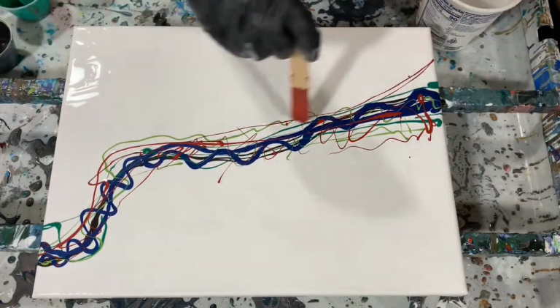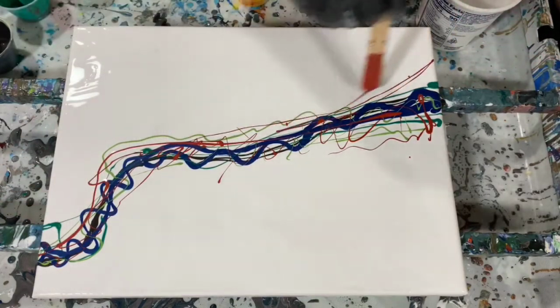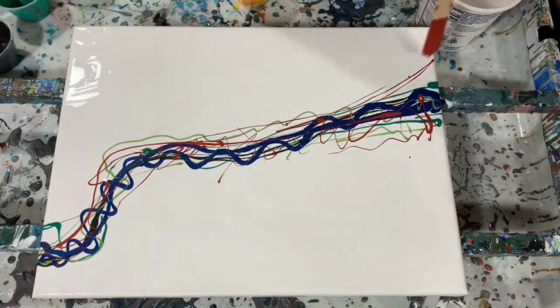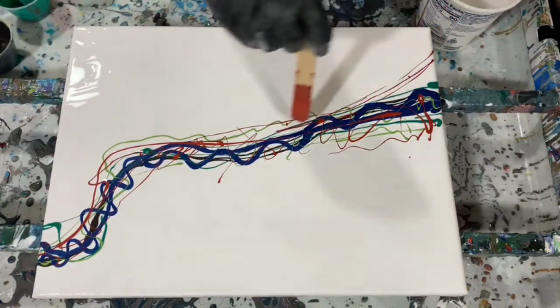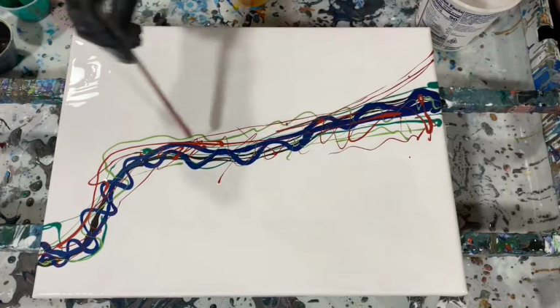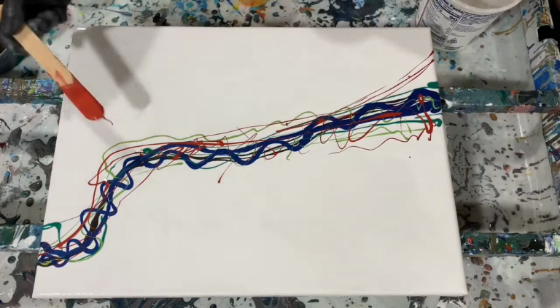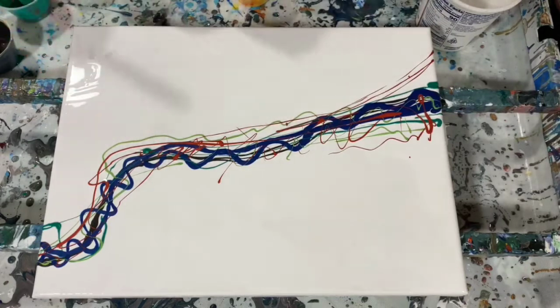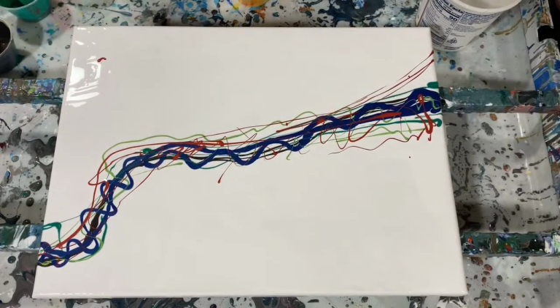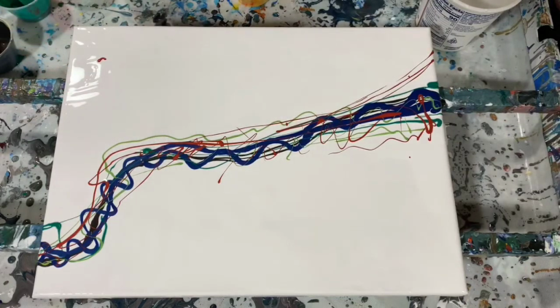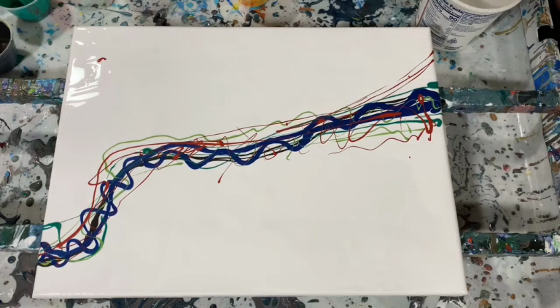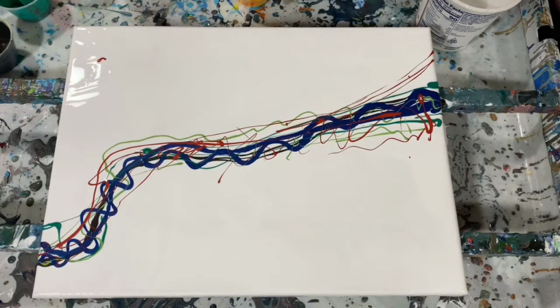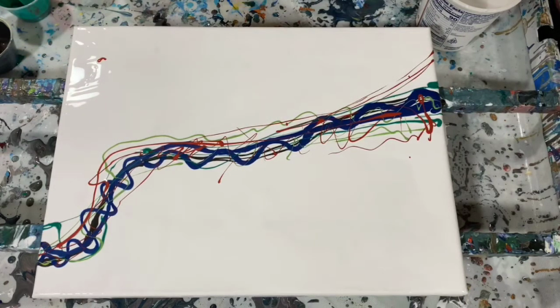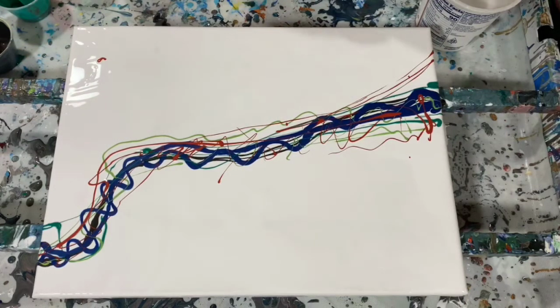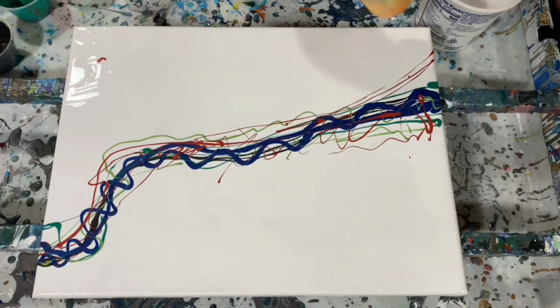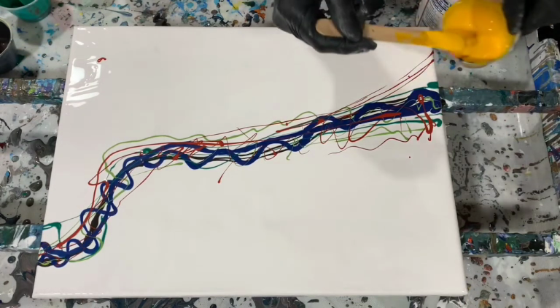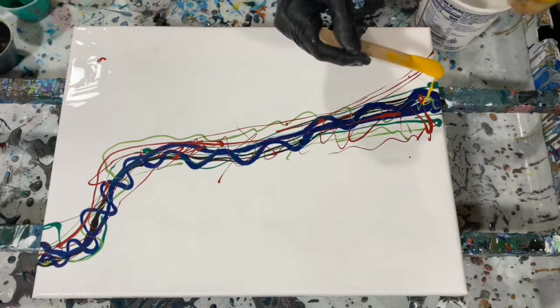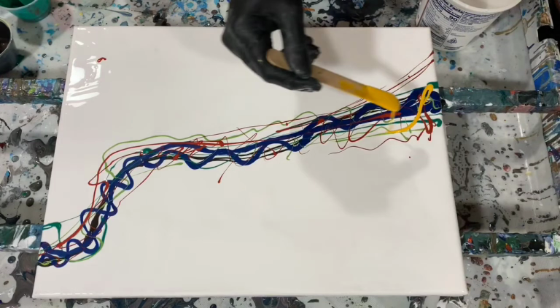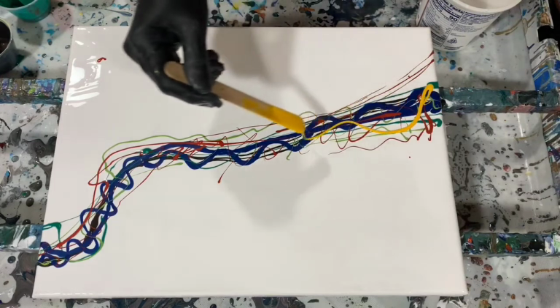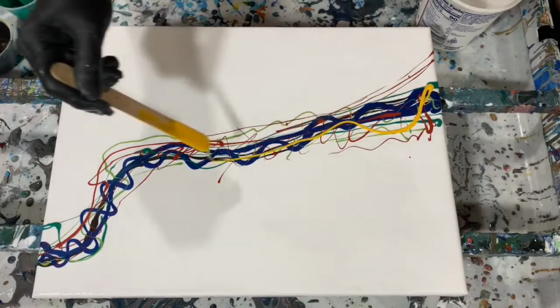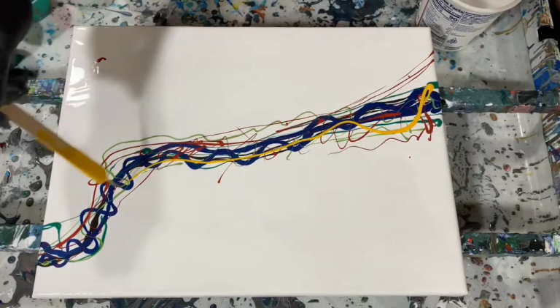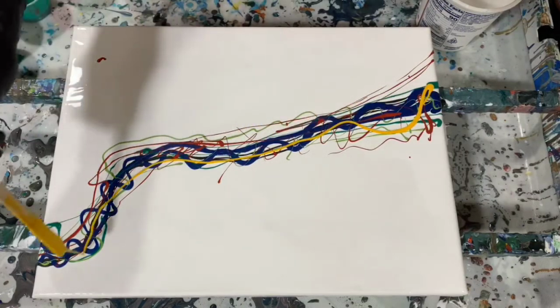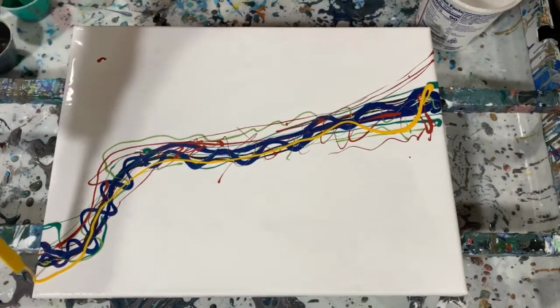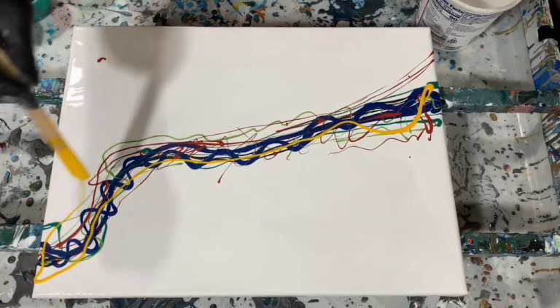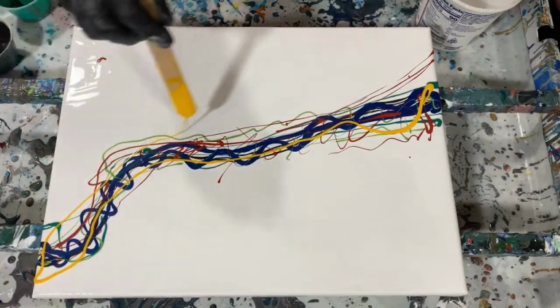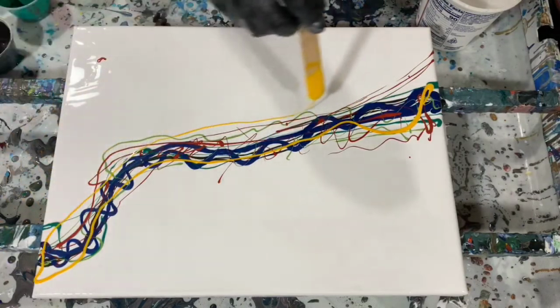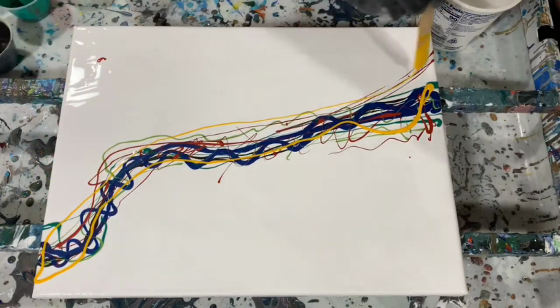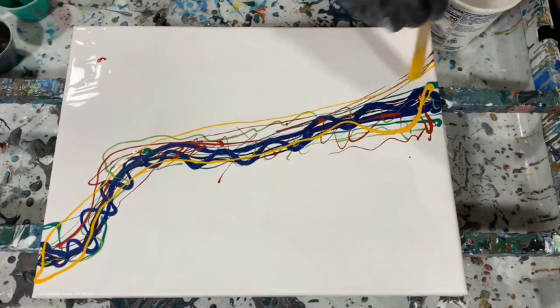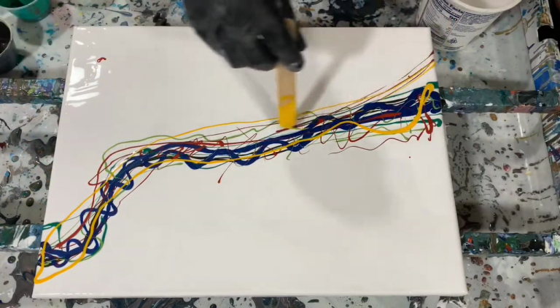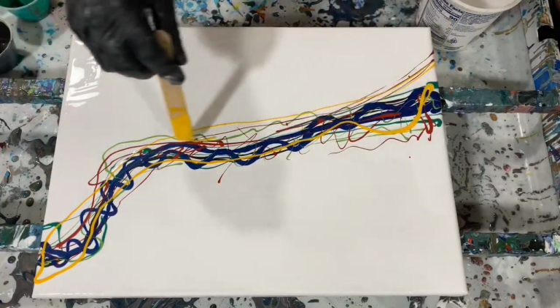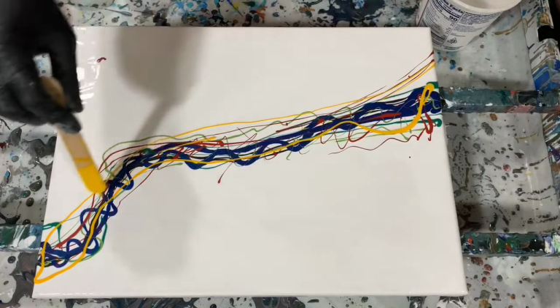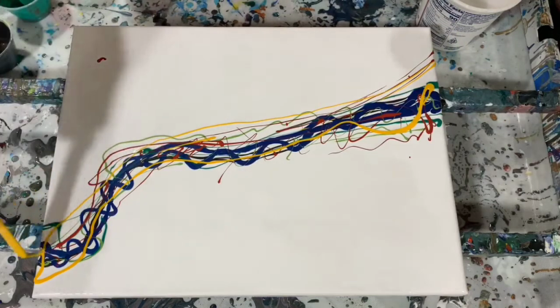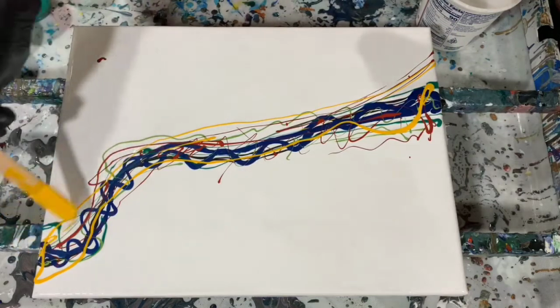My pouring medium today is The Mix. I've never done a Dutch pour with The Mix, so this is all experimental. This pretty yellow color is Porridge Posse Paint Persian Autumn Yellow.